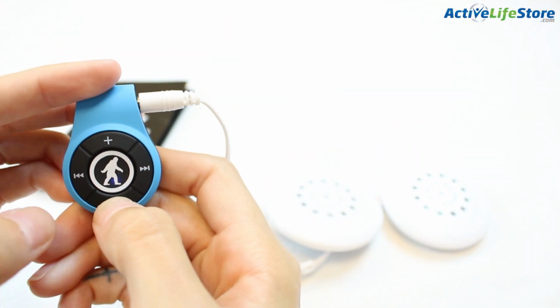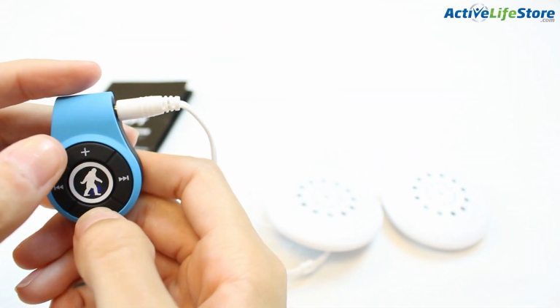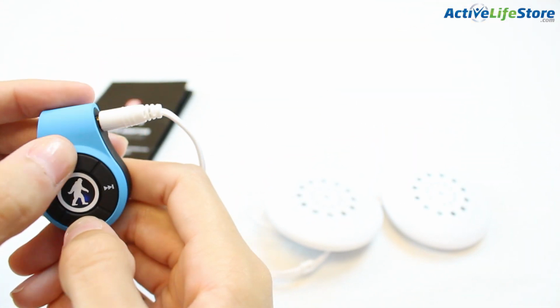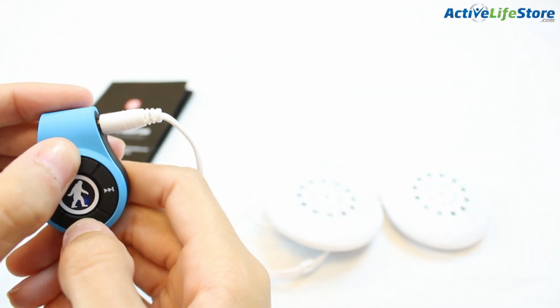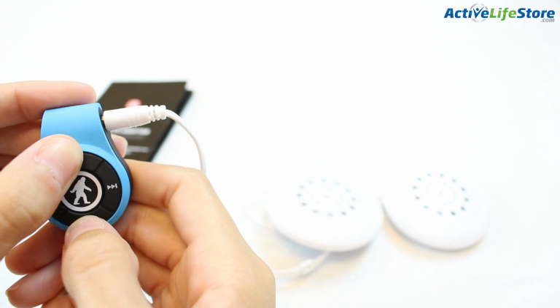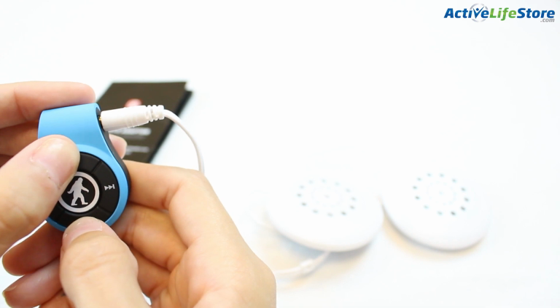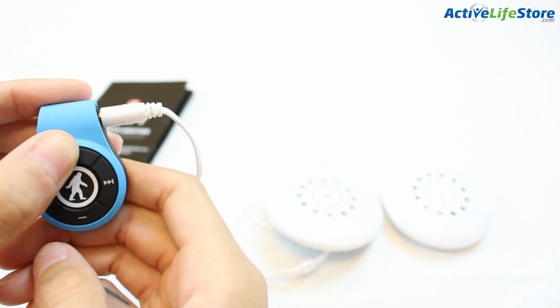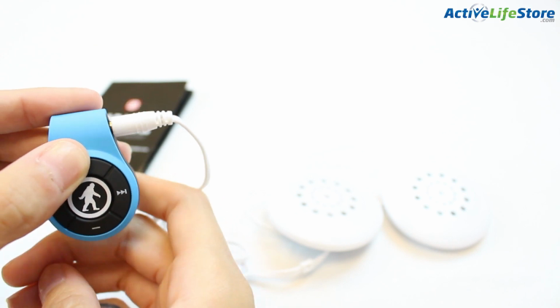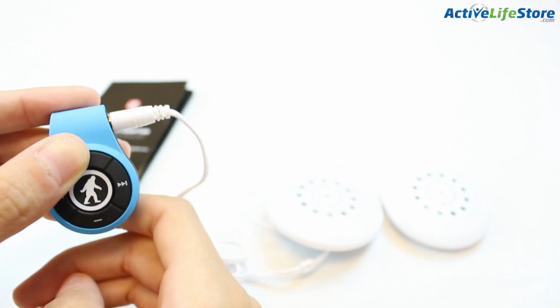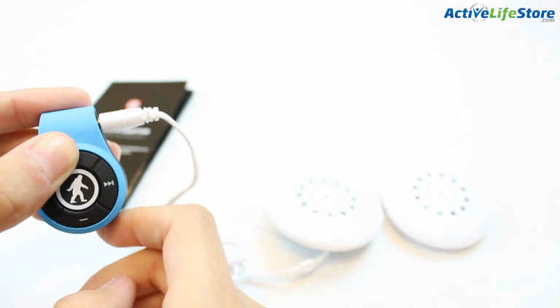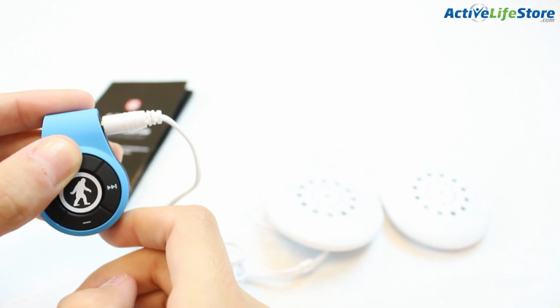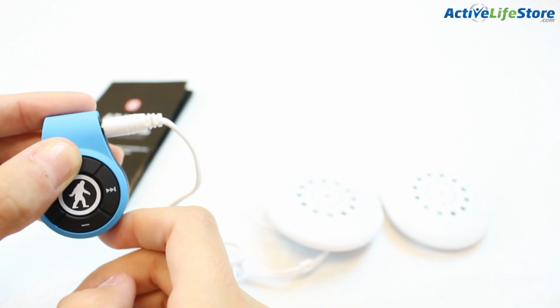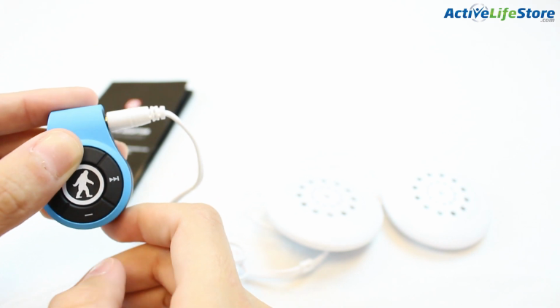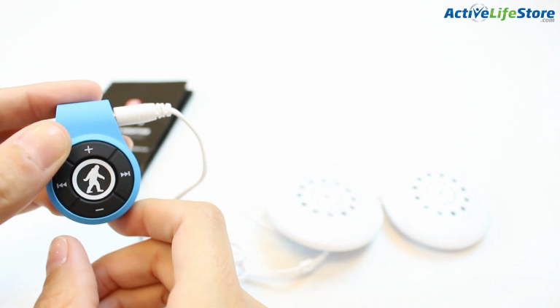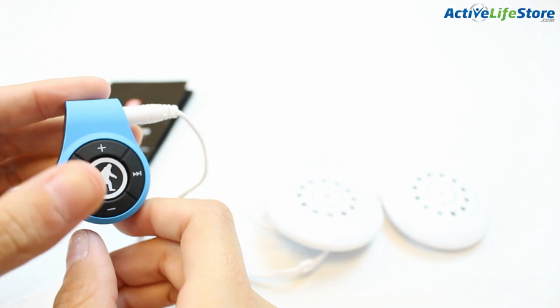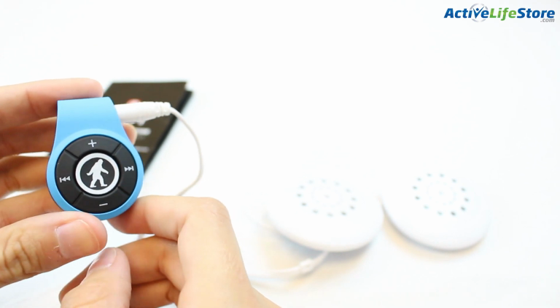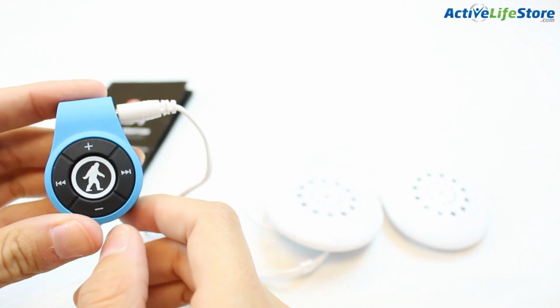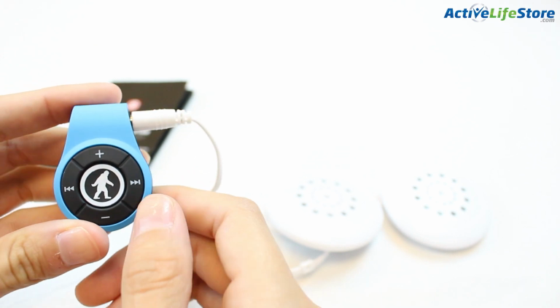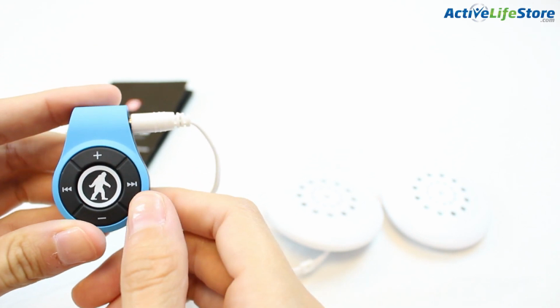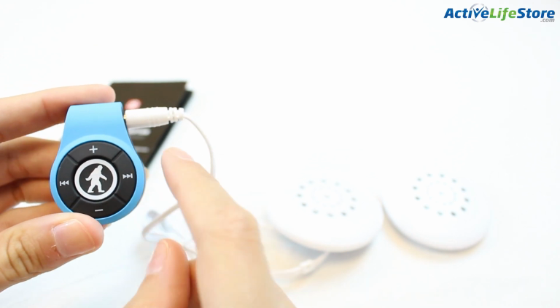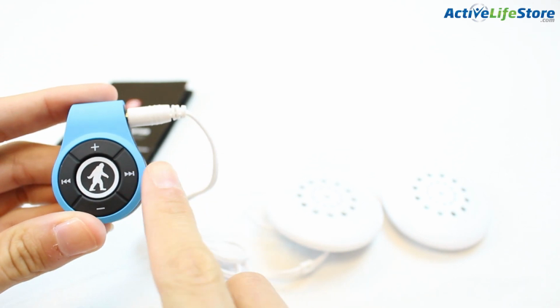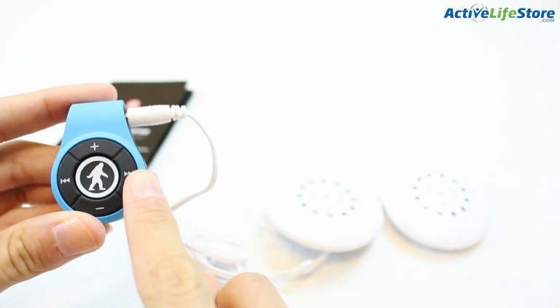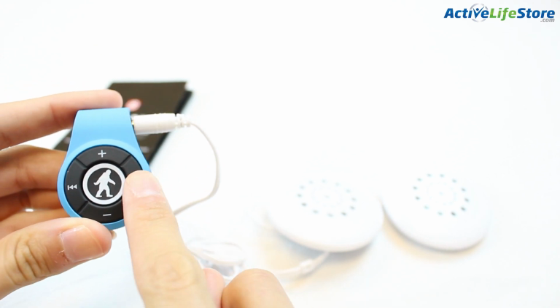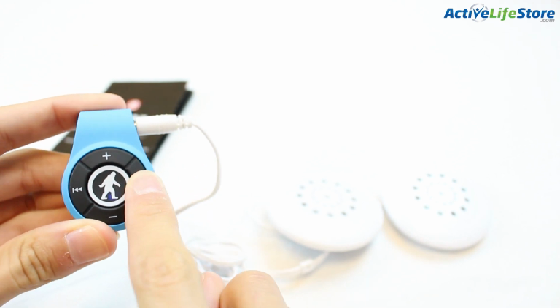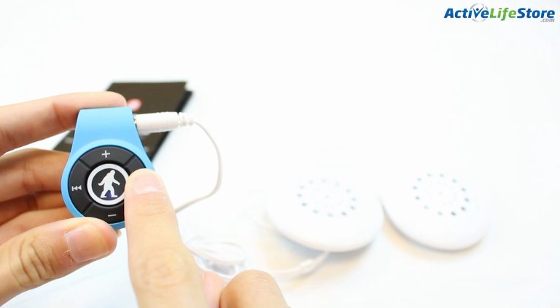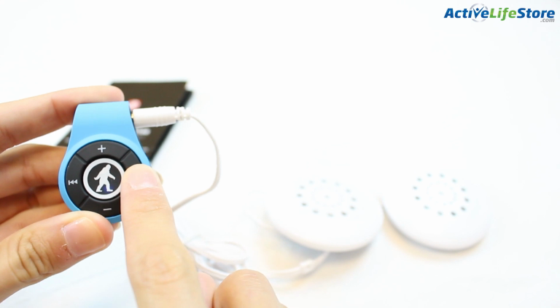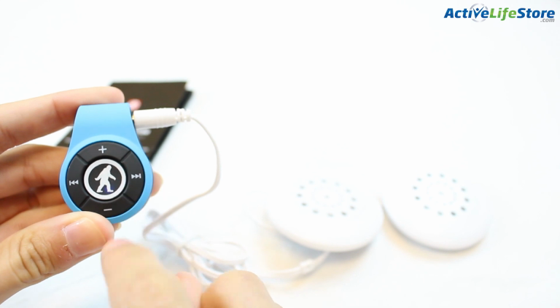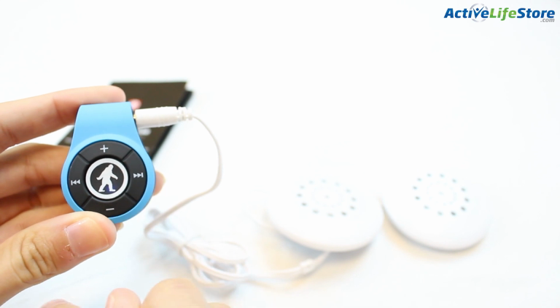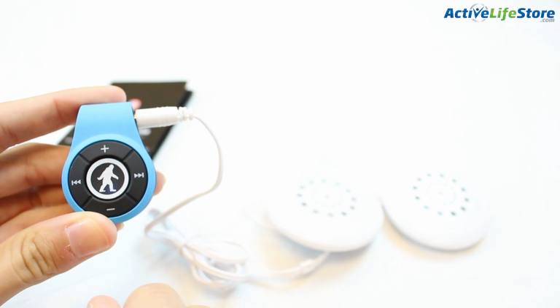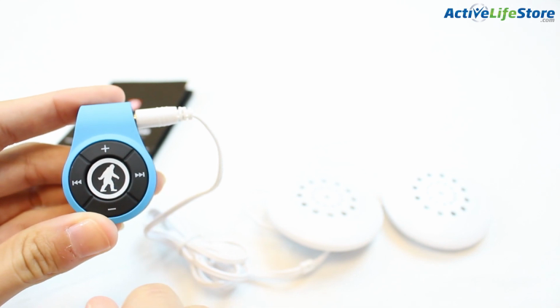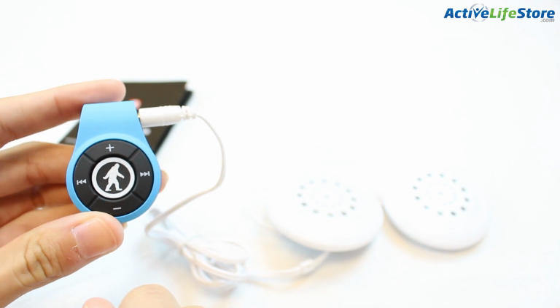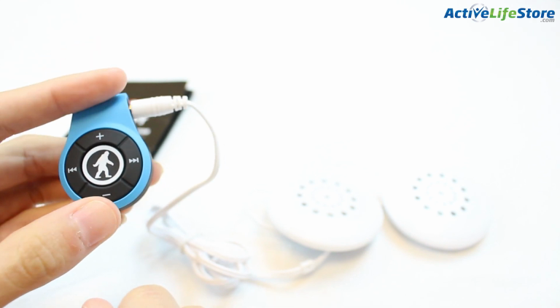You can press the middle button to pause it and press the buttons to turn it up and down, or to skip songs.